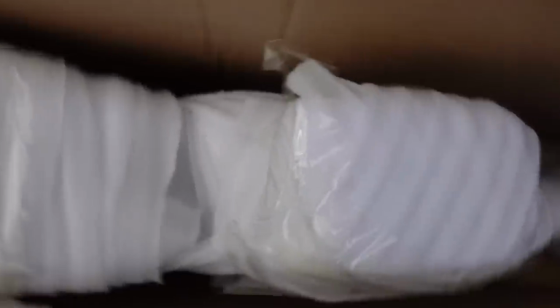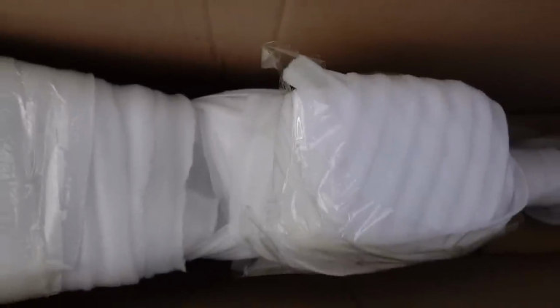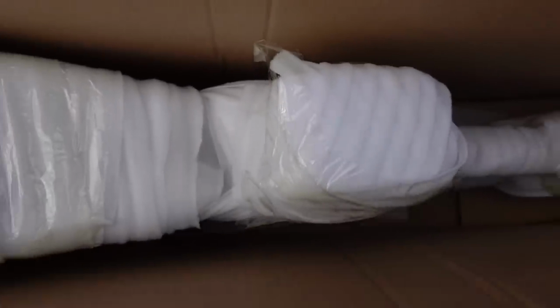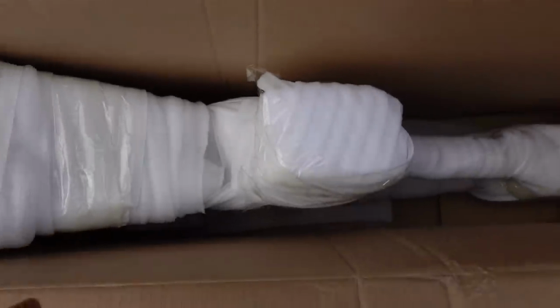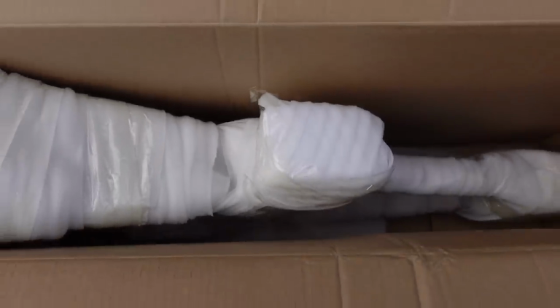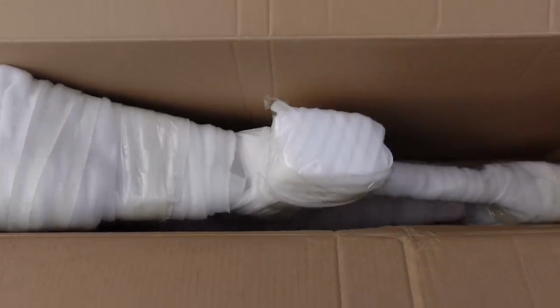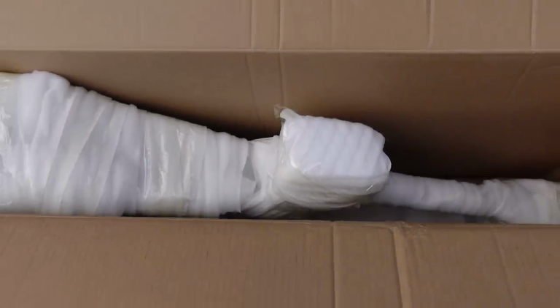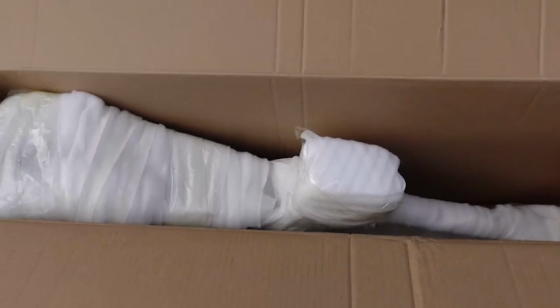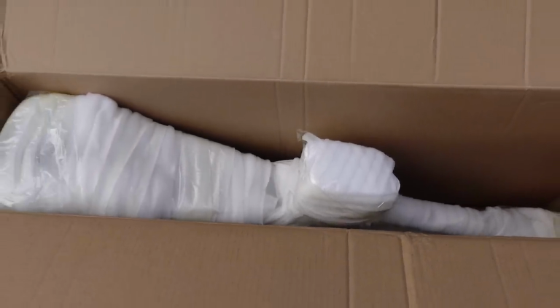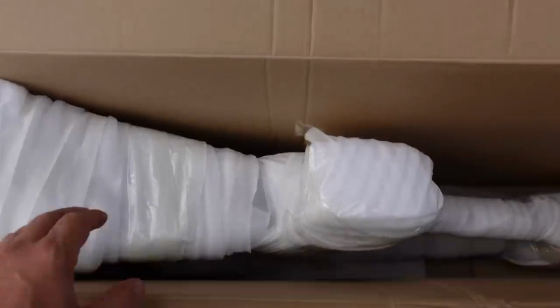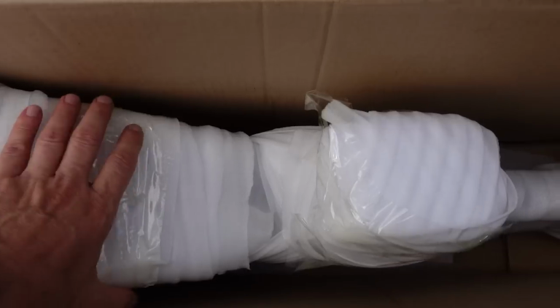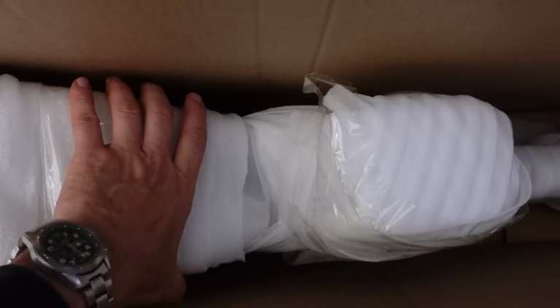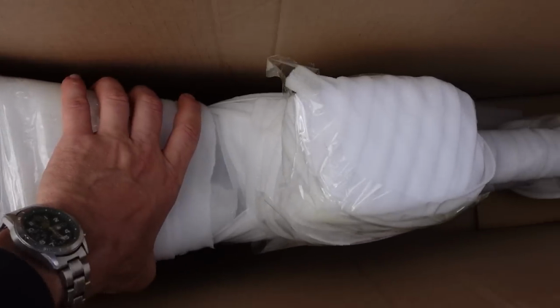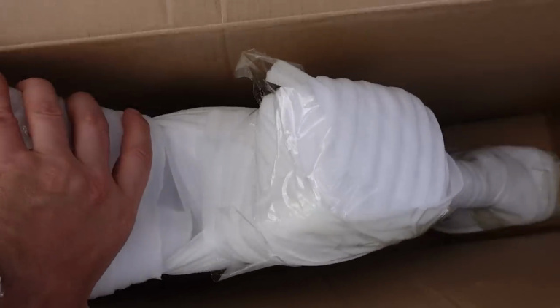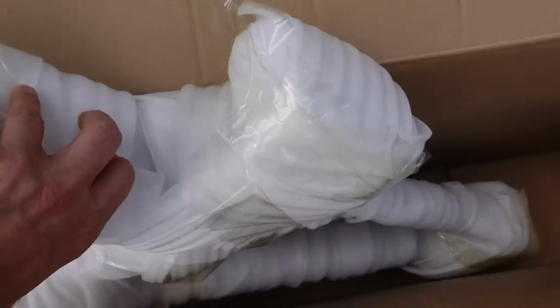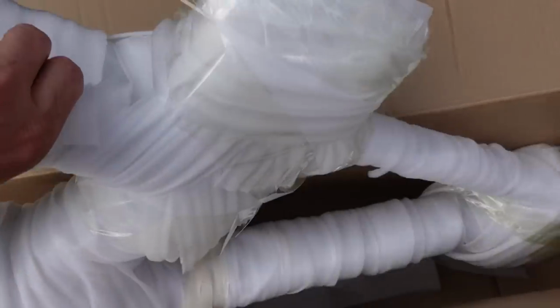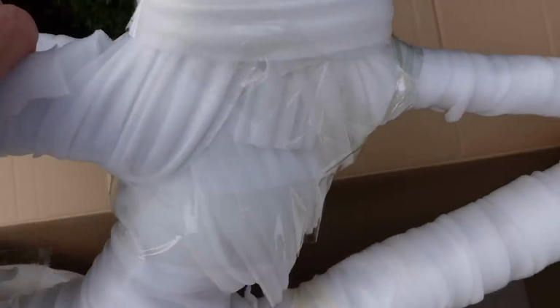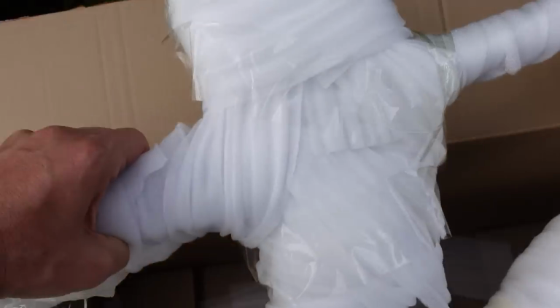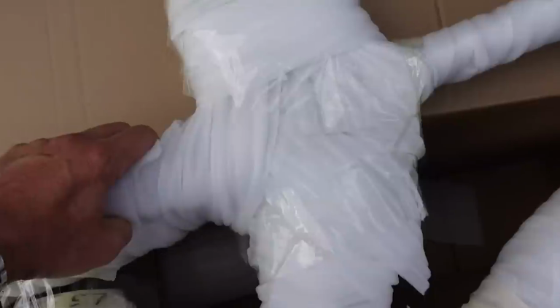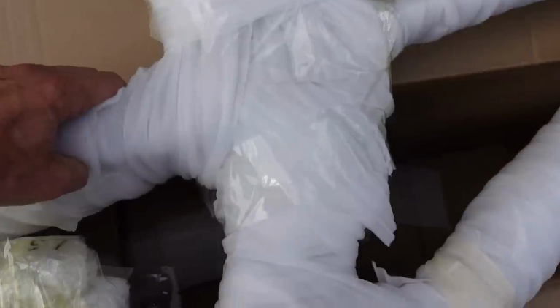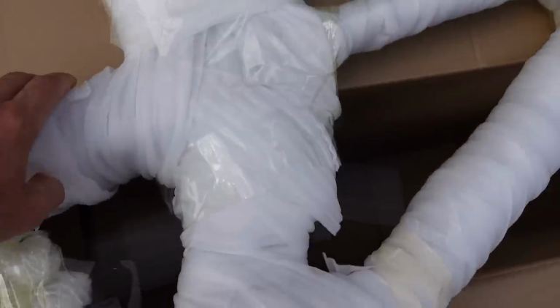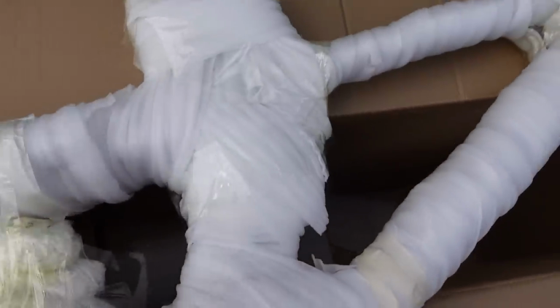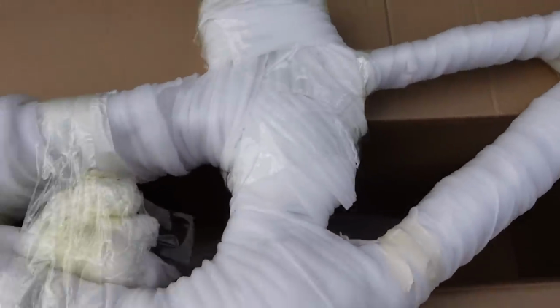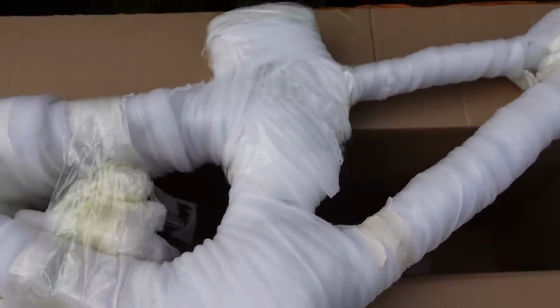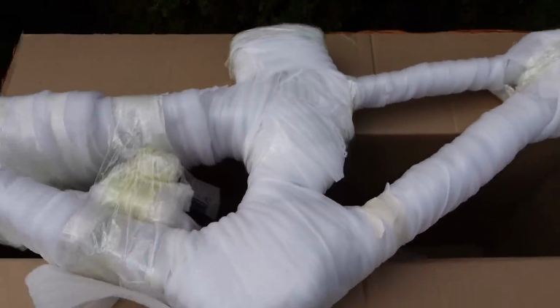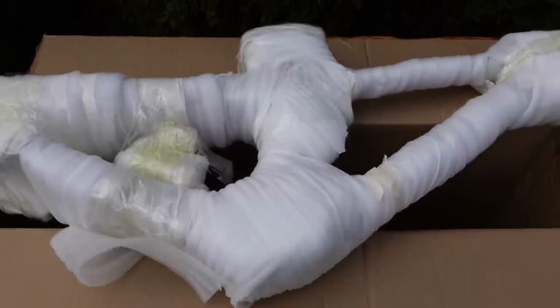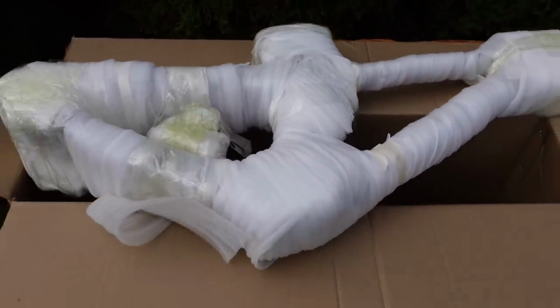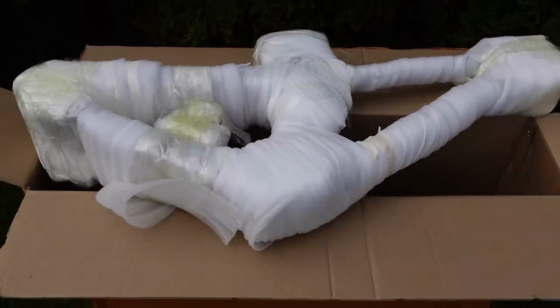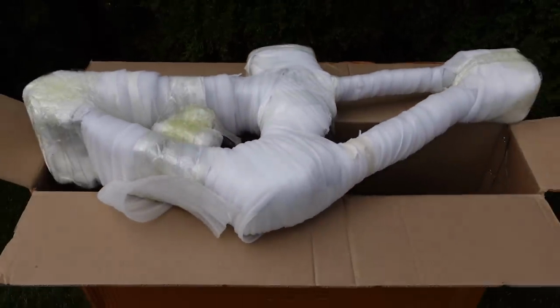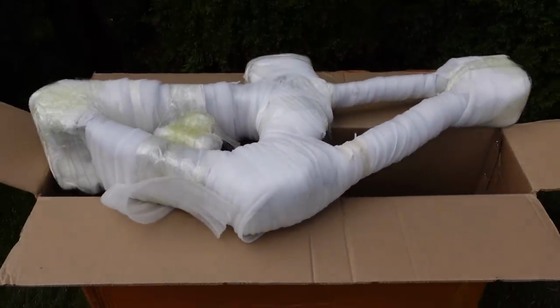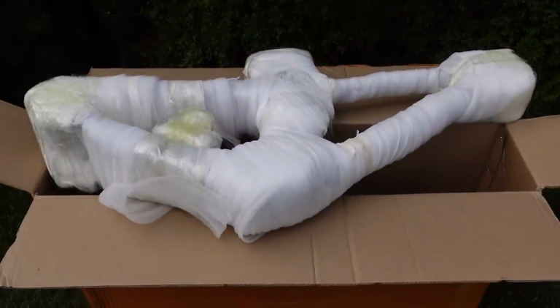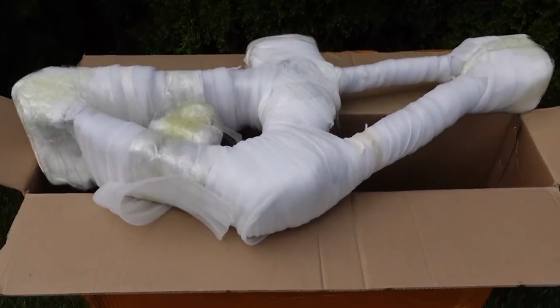I'm gonna start by saying kudos to TriFox — that's the manufacturer — because they sent me this frame for a full review with no strings attached. They just sent it to me so I can experience it like any one of you and just give you my honest opinion. So let's get to it!